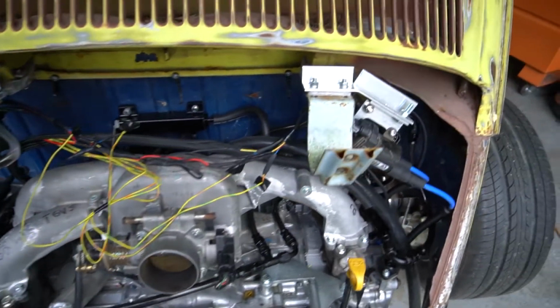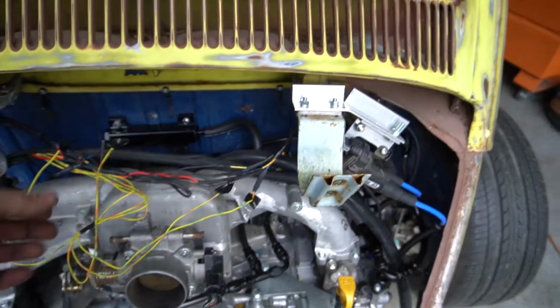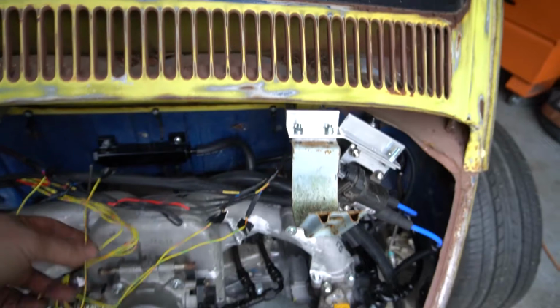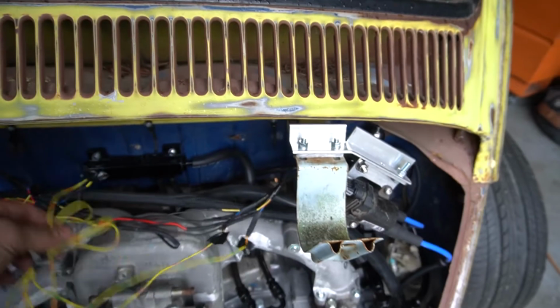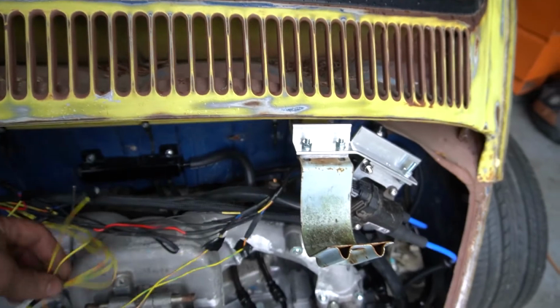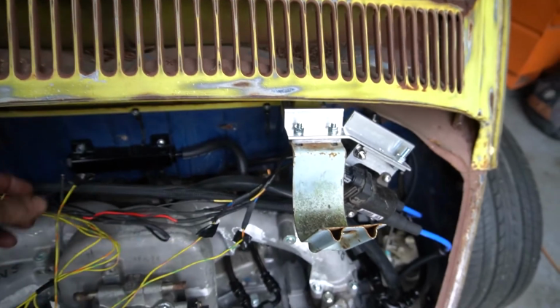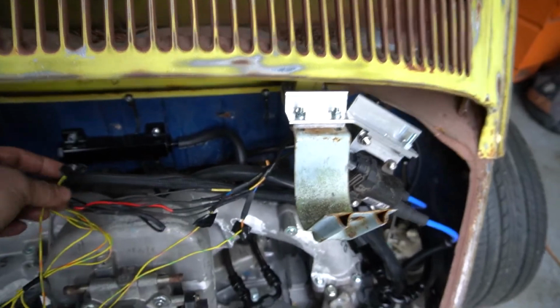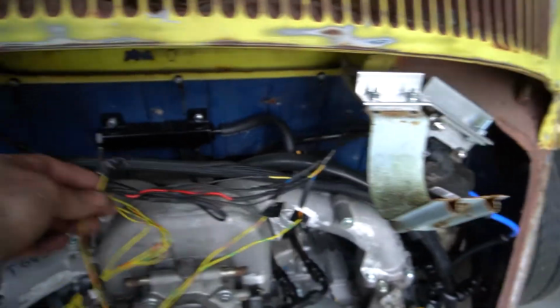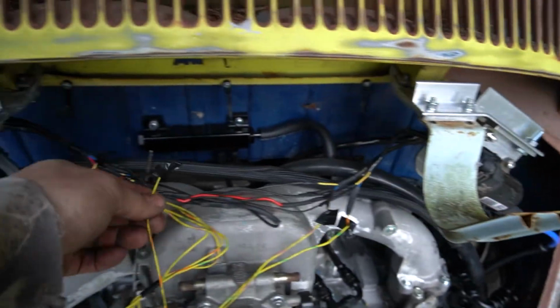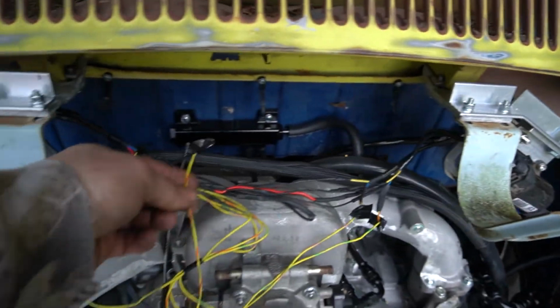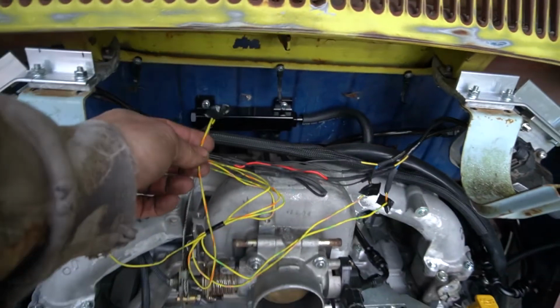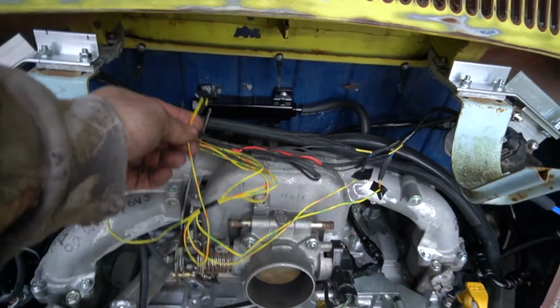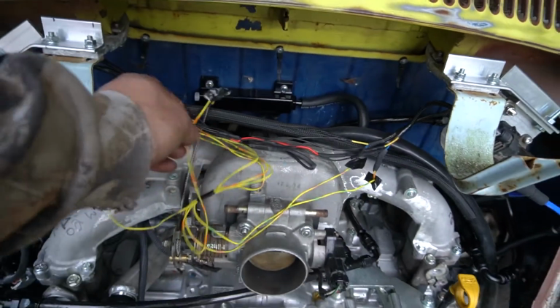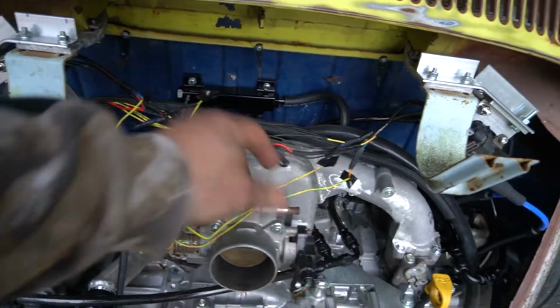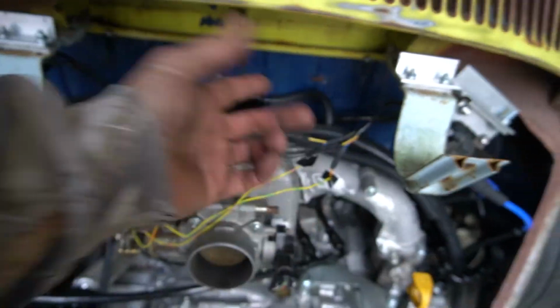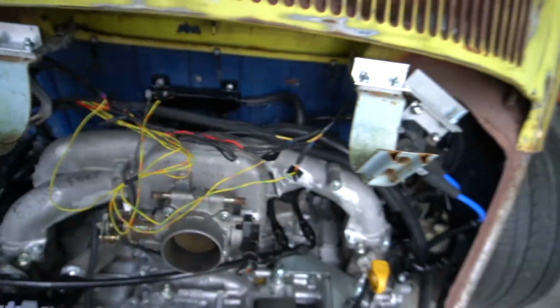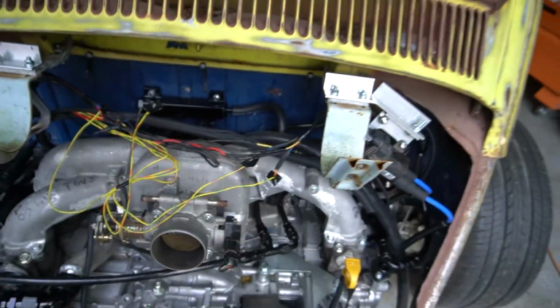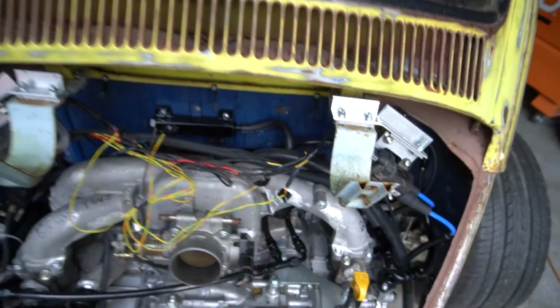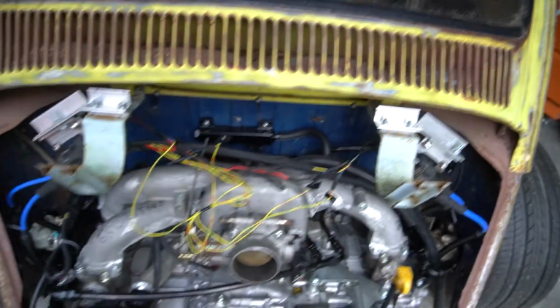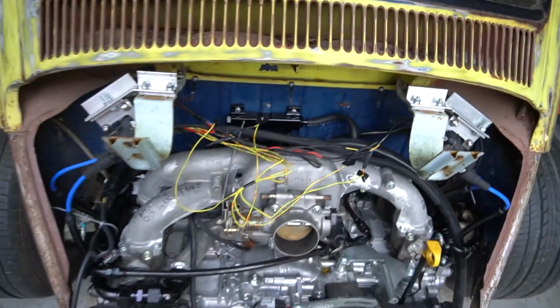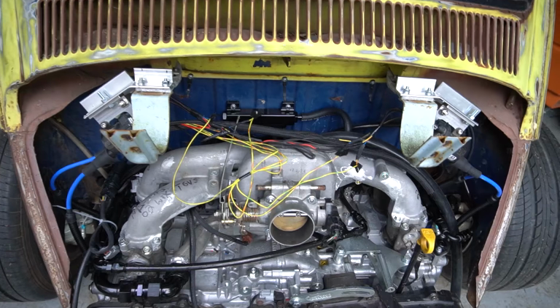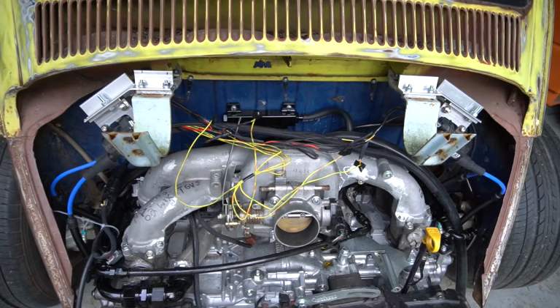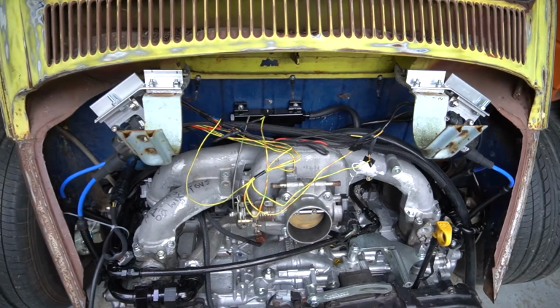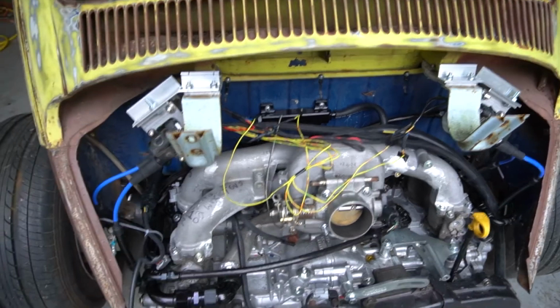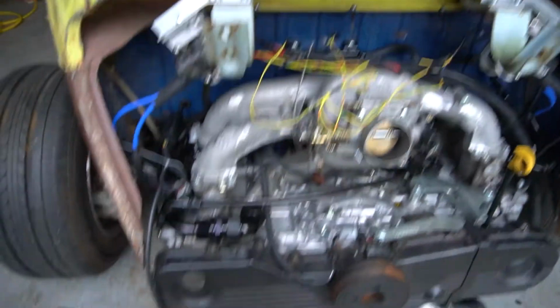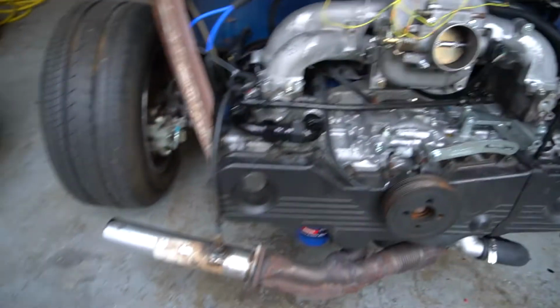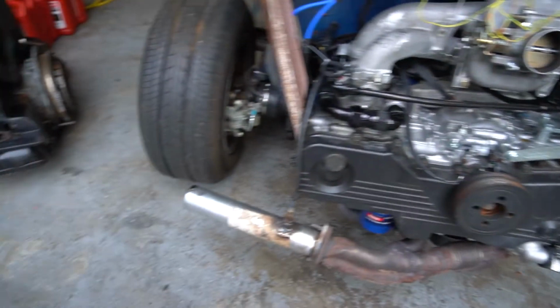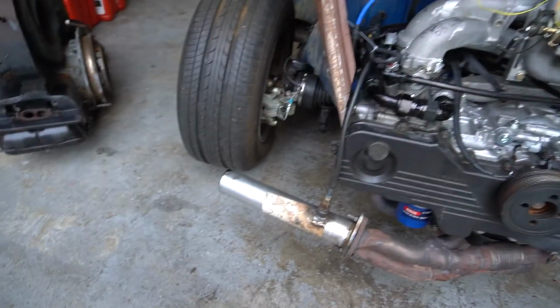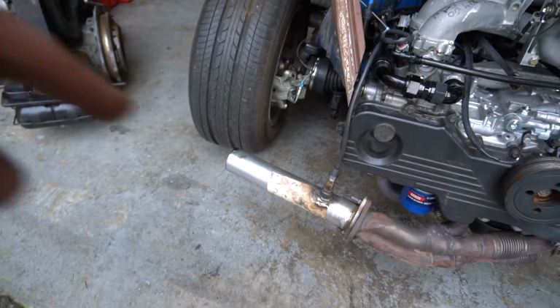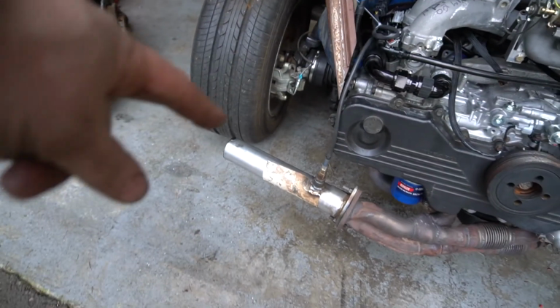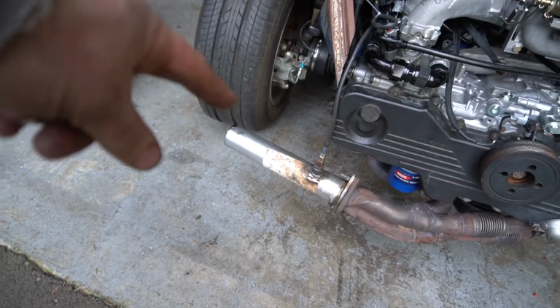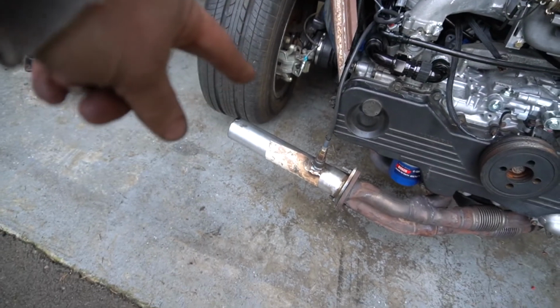Once I verified that and swapped them out, man, this thing fires right up now.